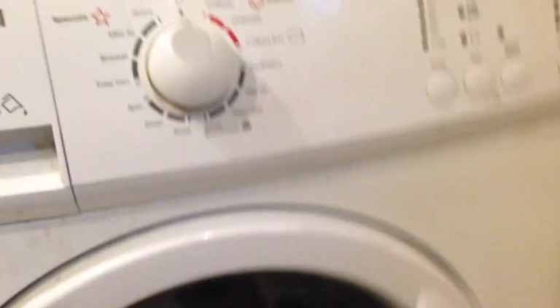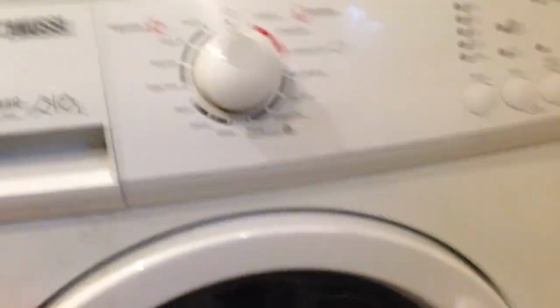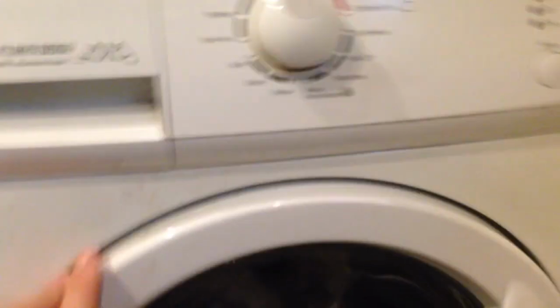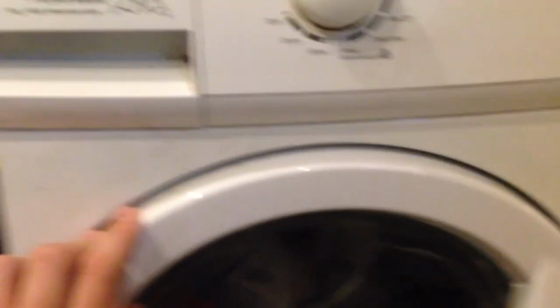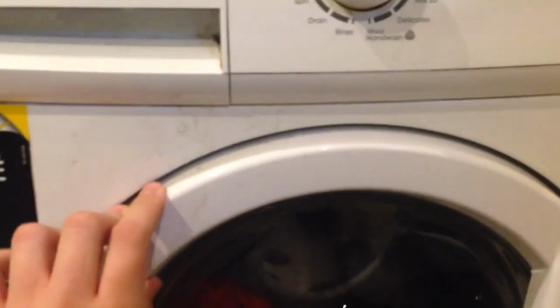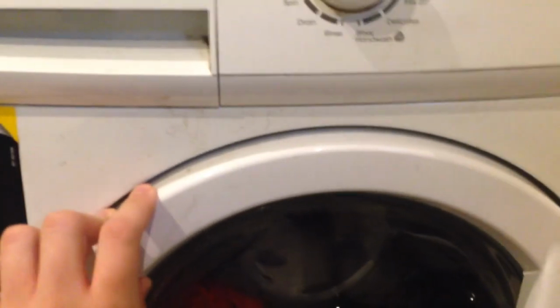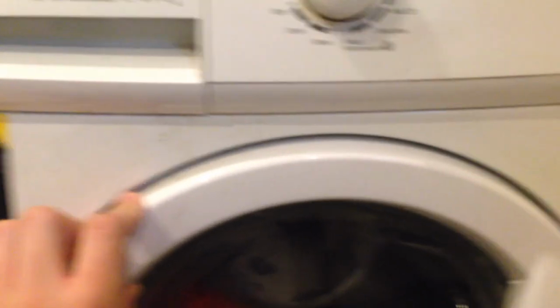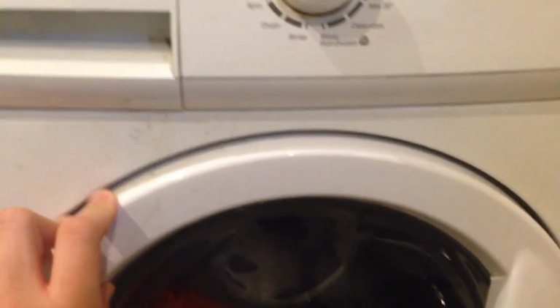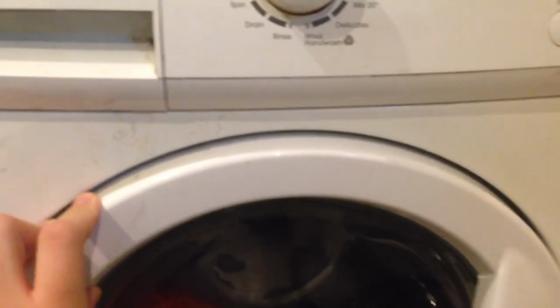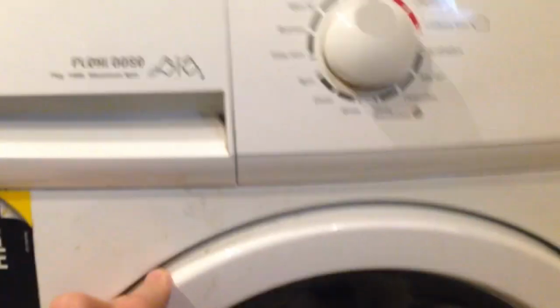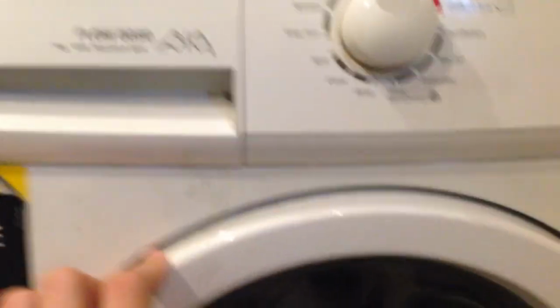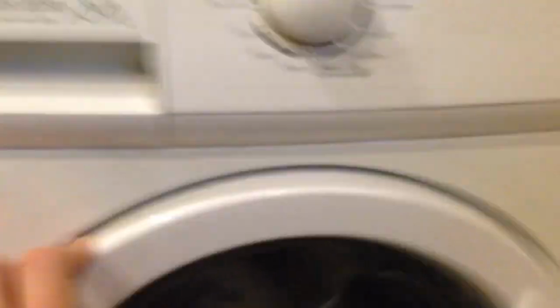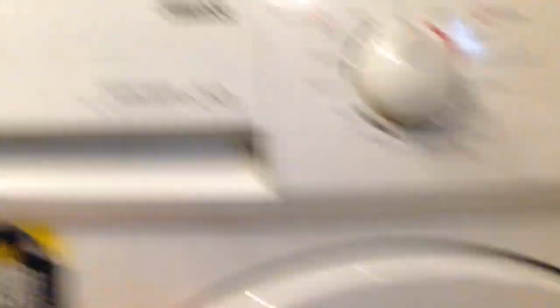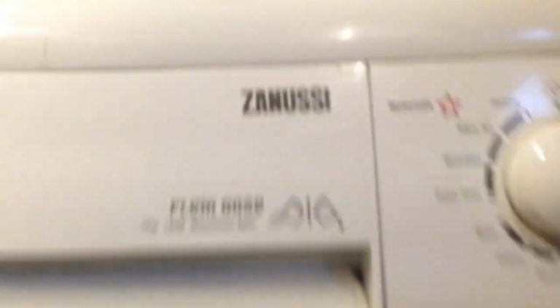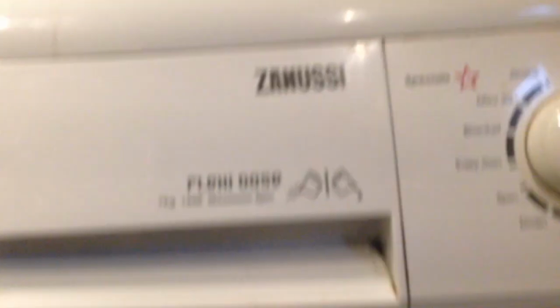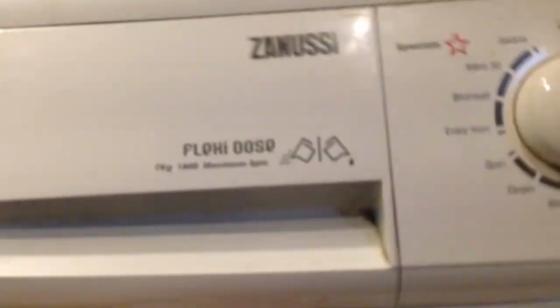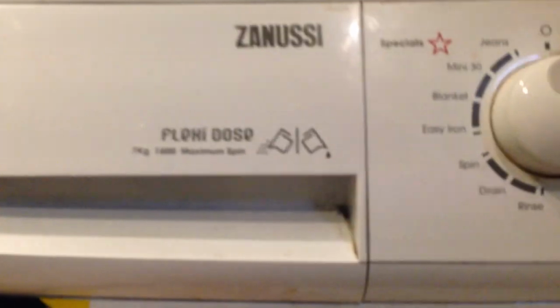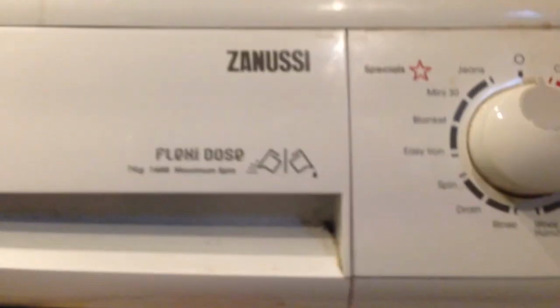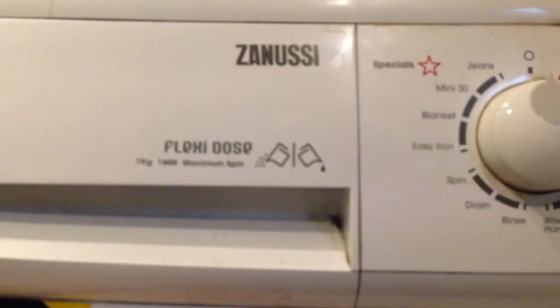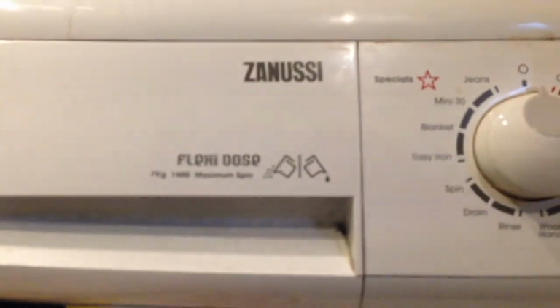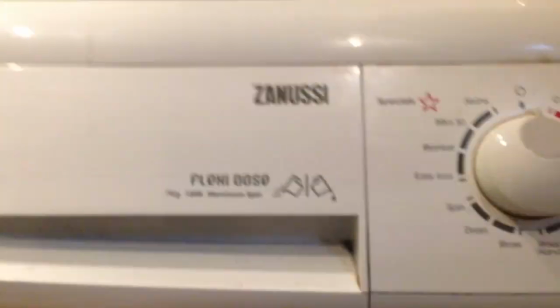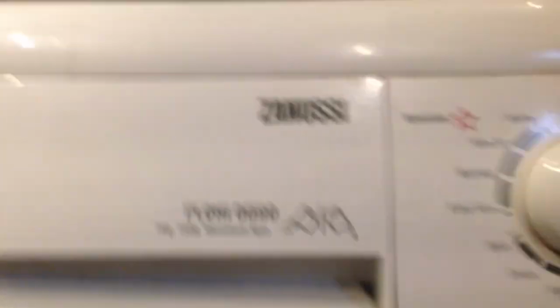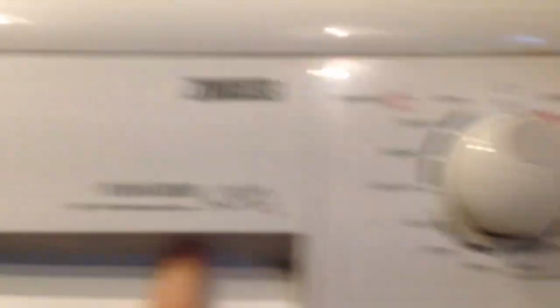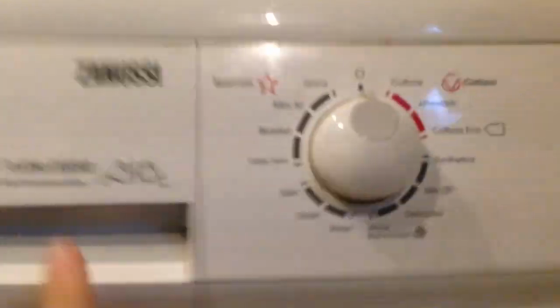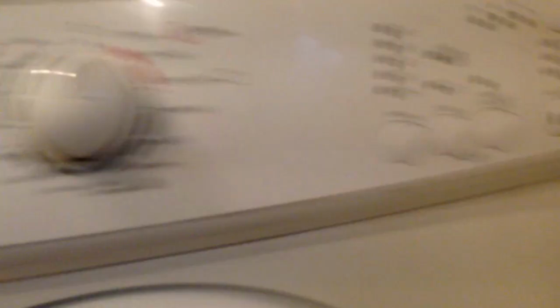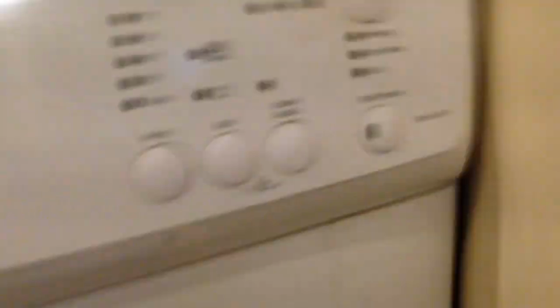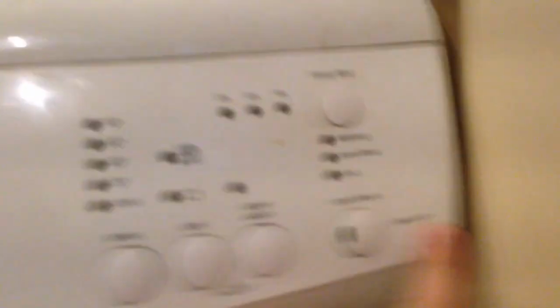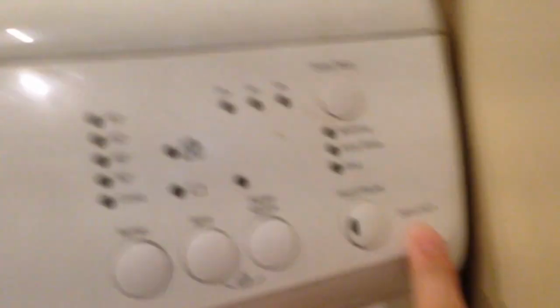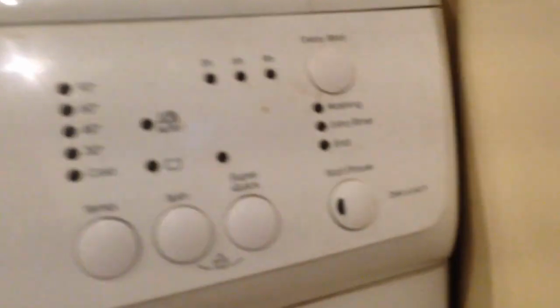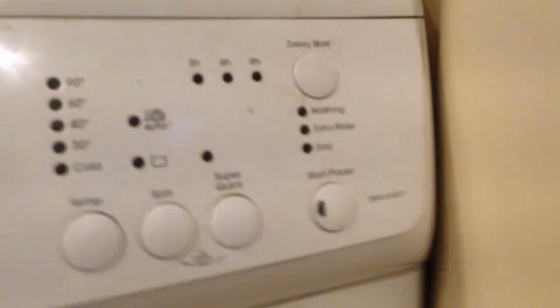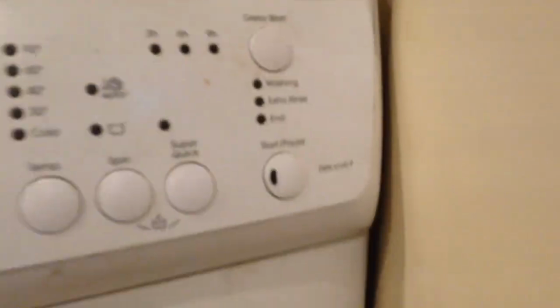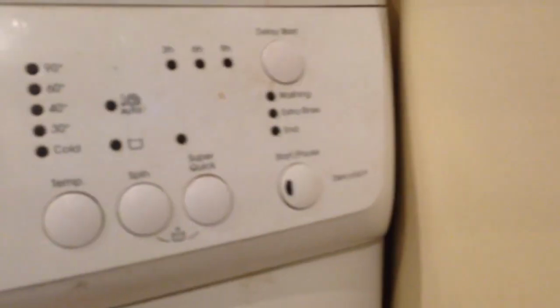I'm at my other mum's friend's house and this is the washing machine. It's a Lucci Flexidoze 7kg 1600 max spin, ZWH616OP.